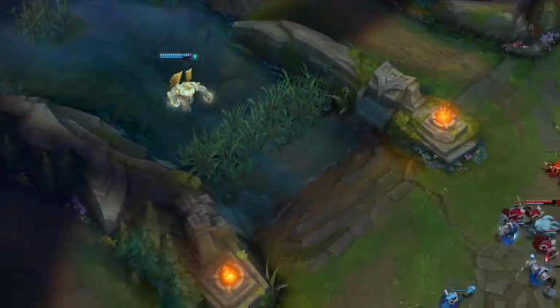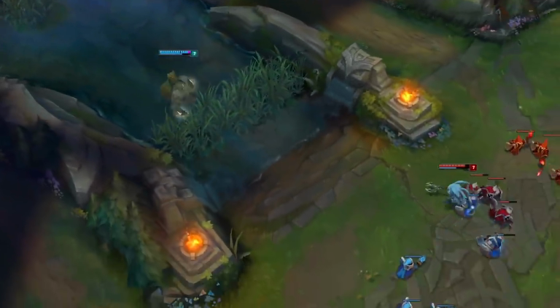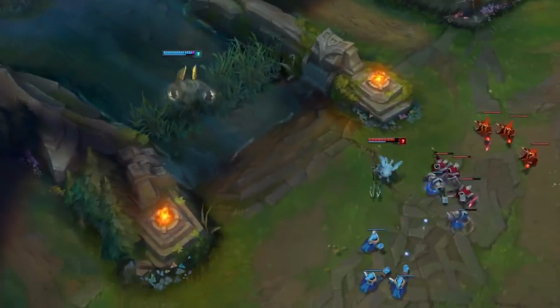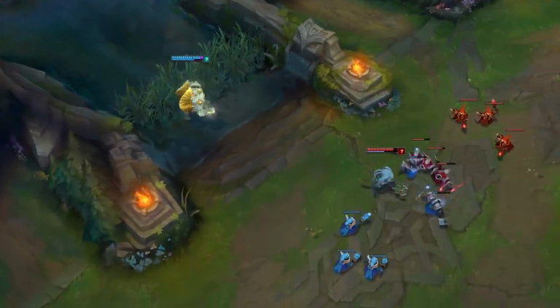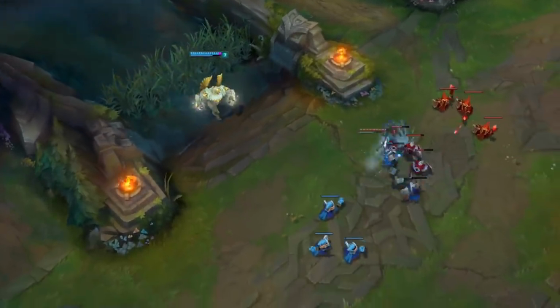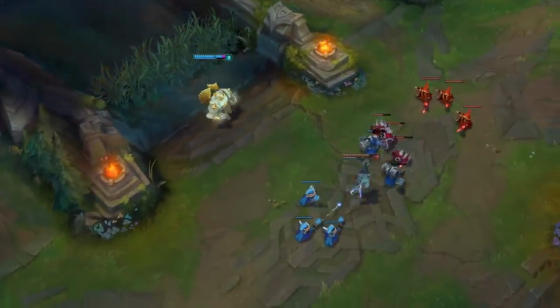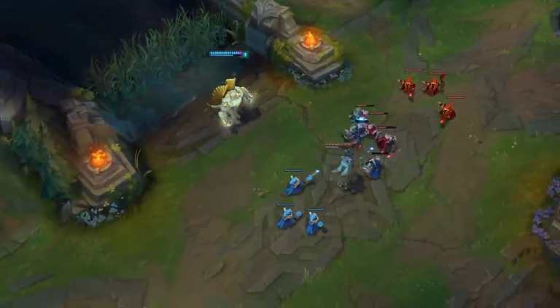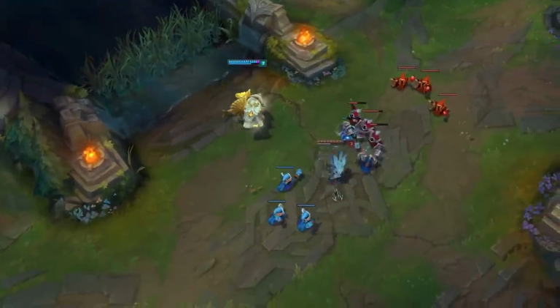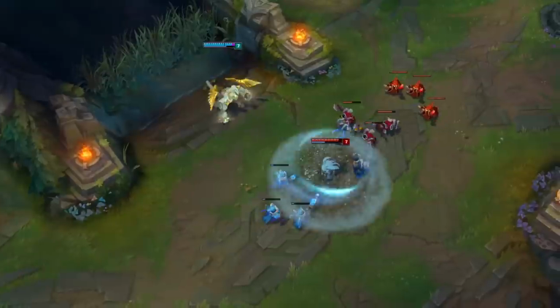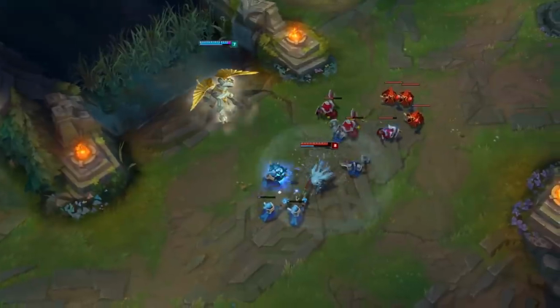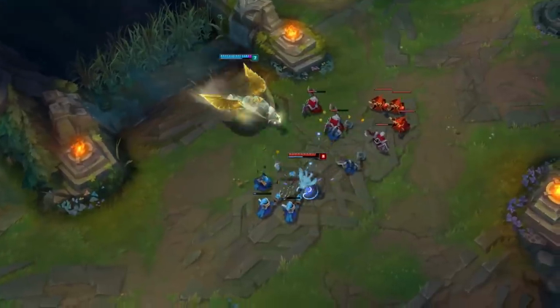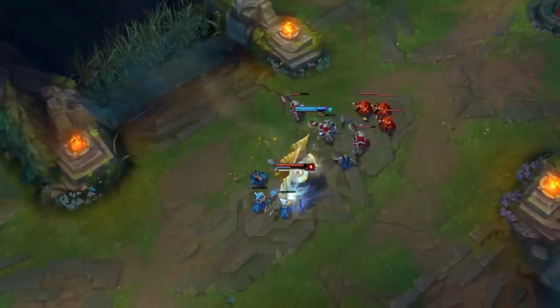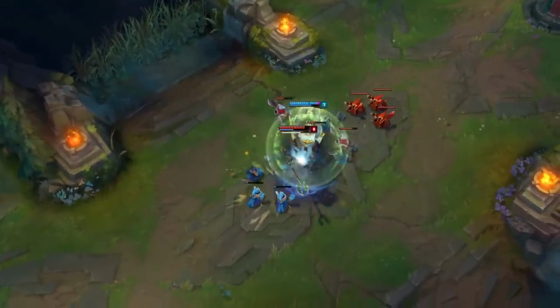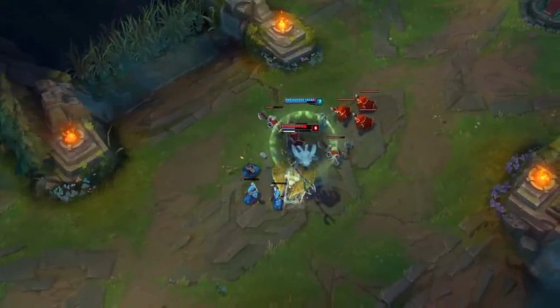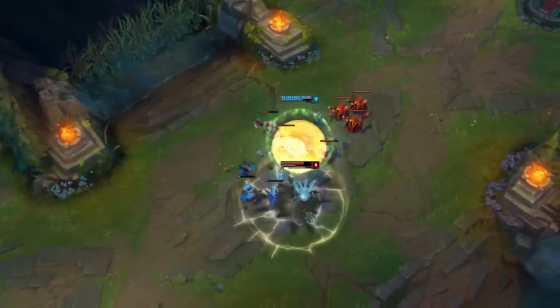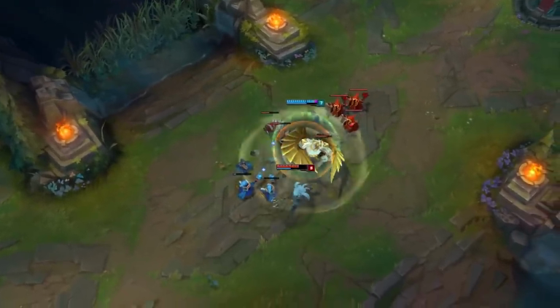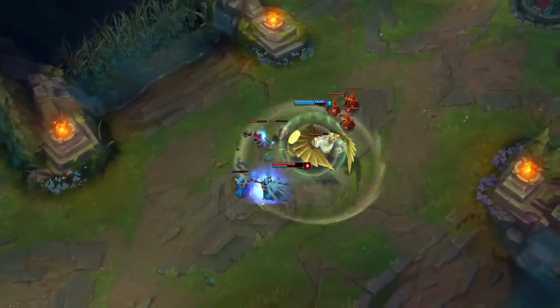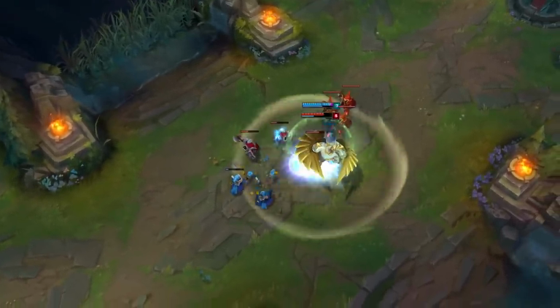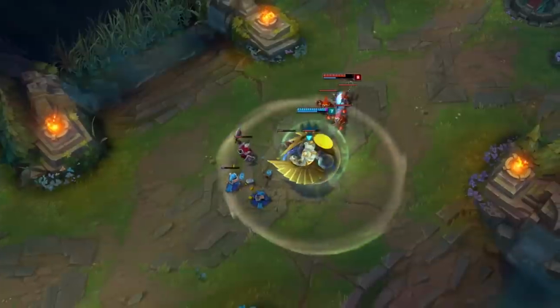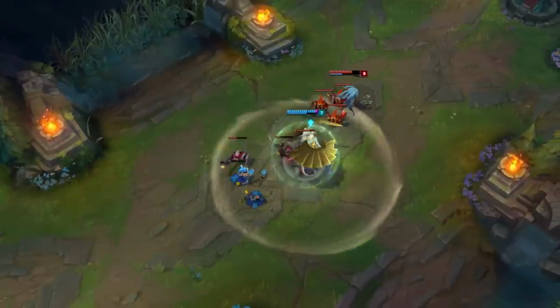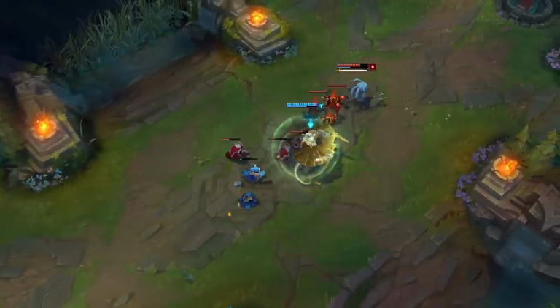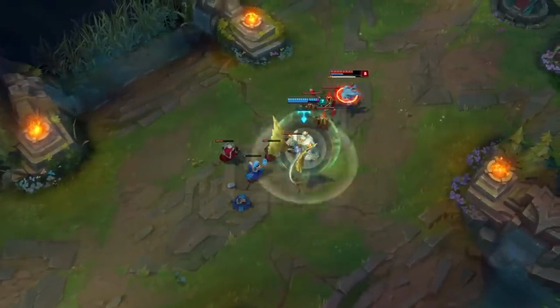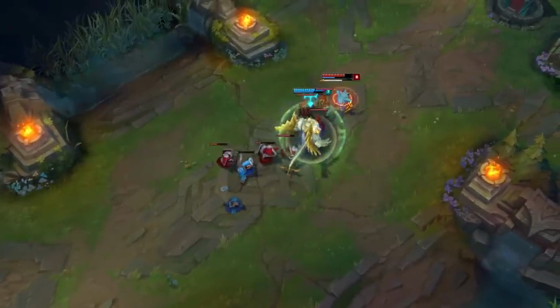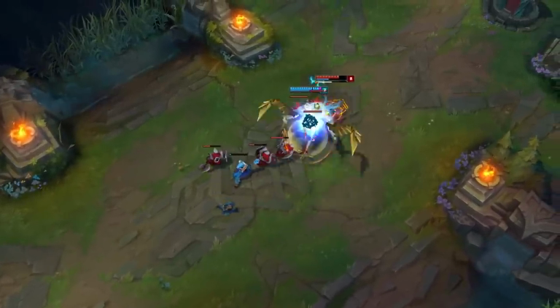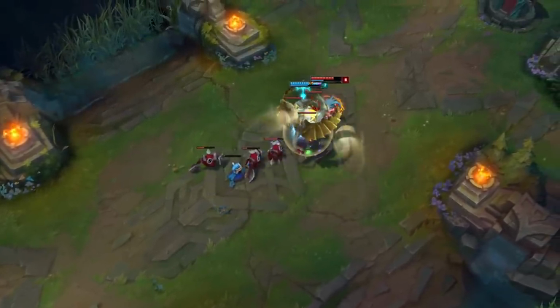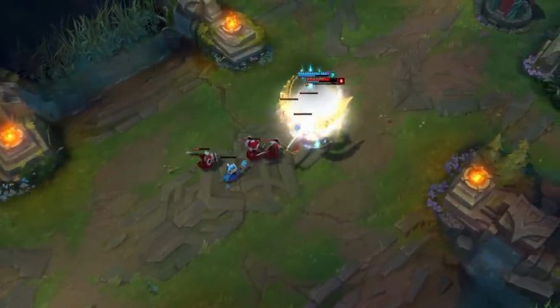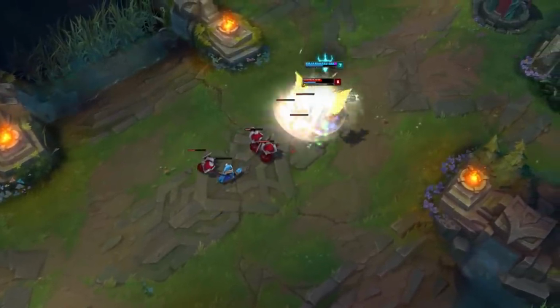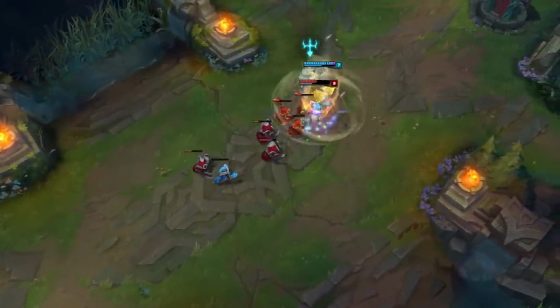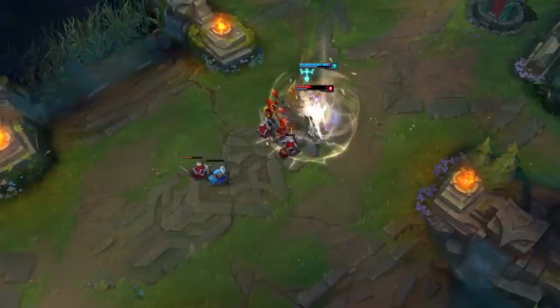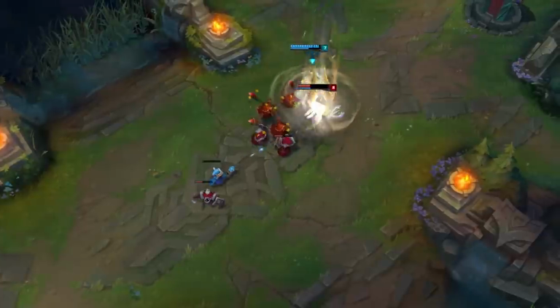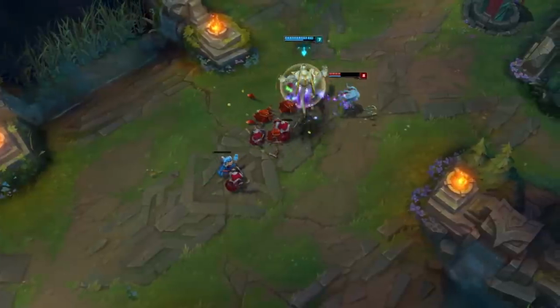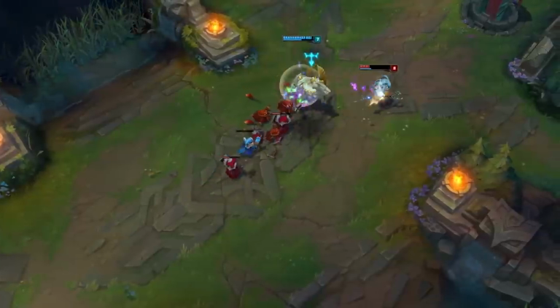Properly fighting as Galio requires you to order your abilities correctly. Justice Punch closes the gap for the first use of Colossal Smash. Shield of Durand sets up for an unmissable Winds of War. By landing your abilities, Colossal Smash should be back up for your final bit of damage.